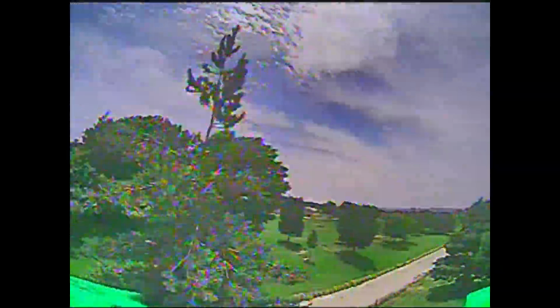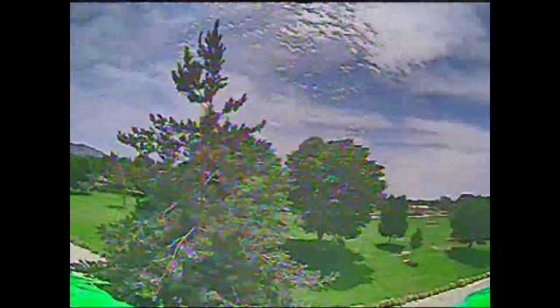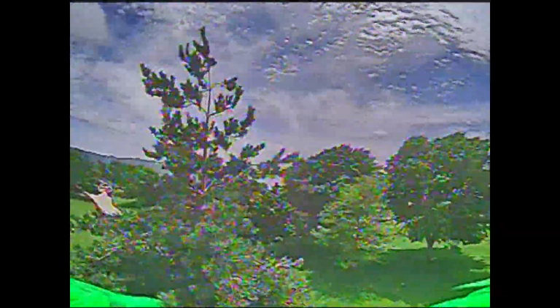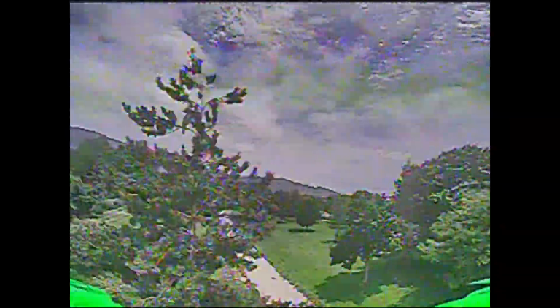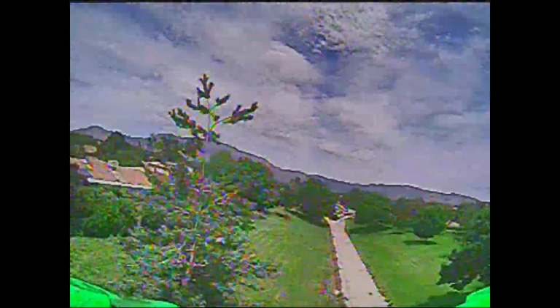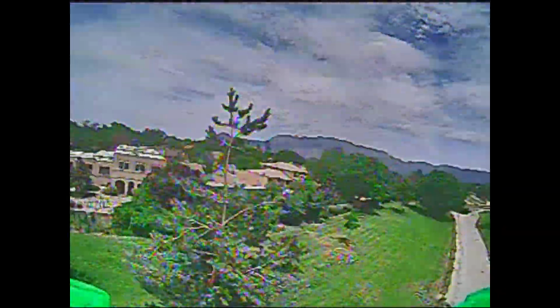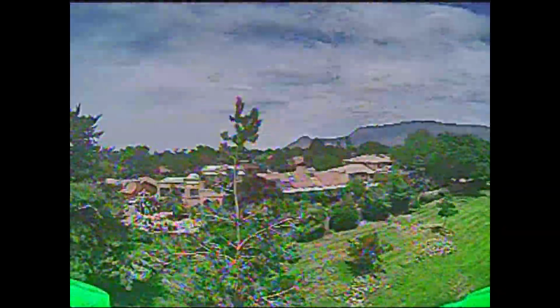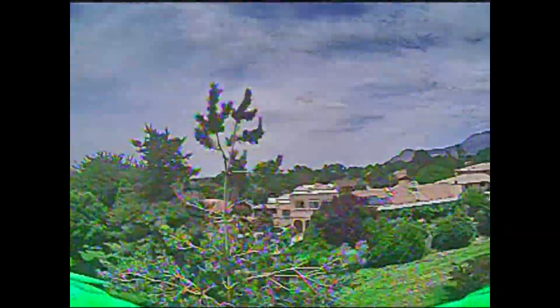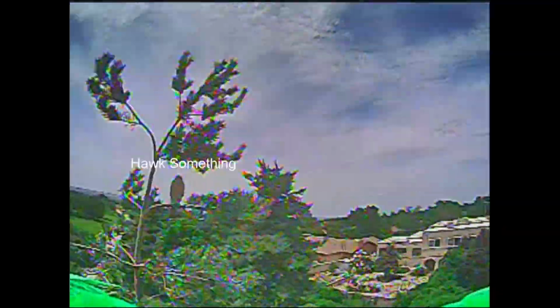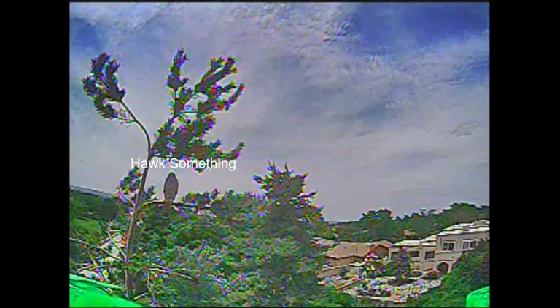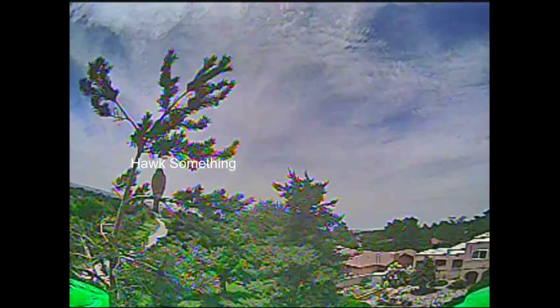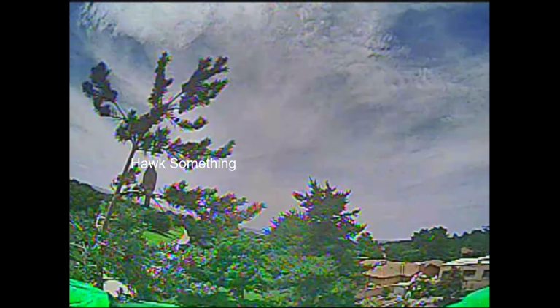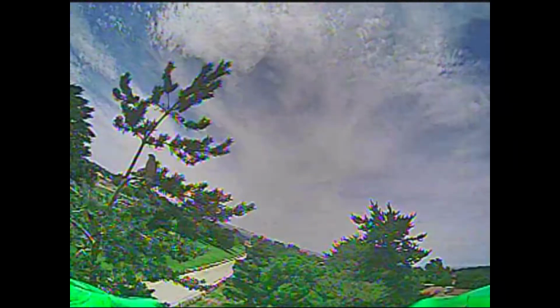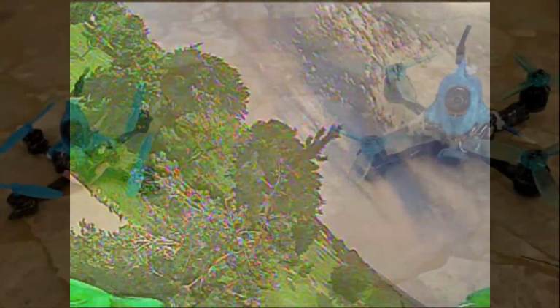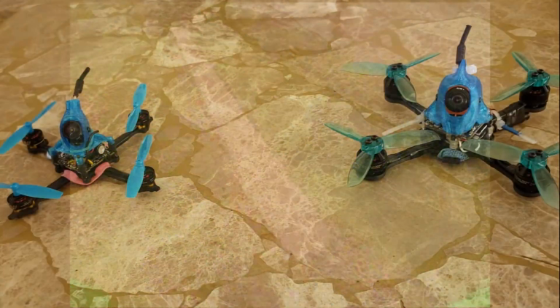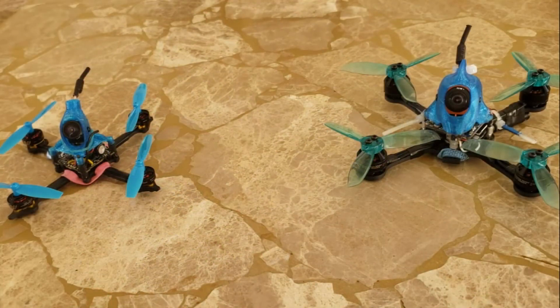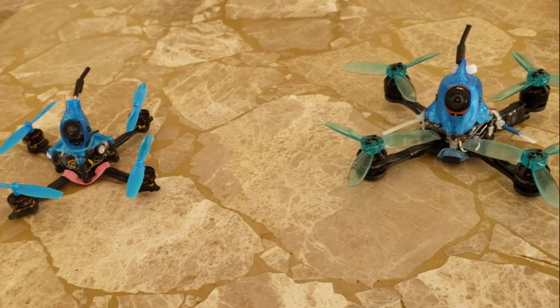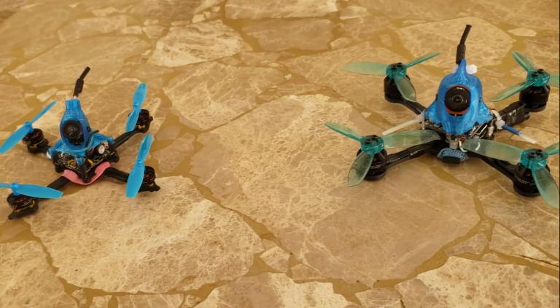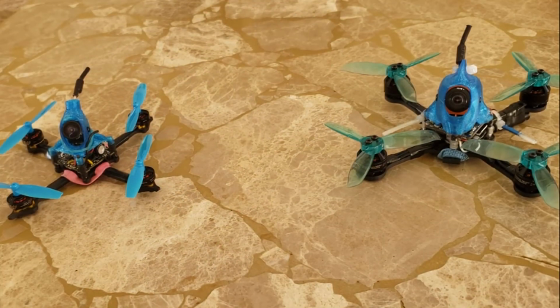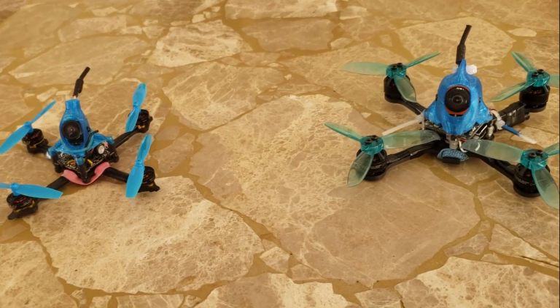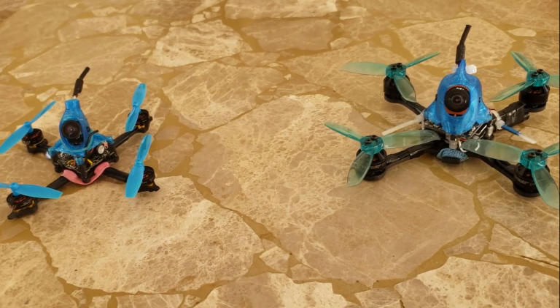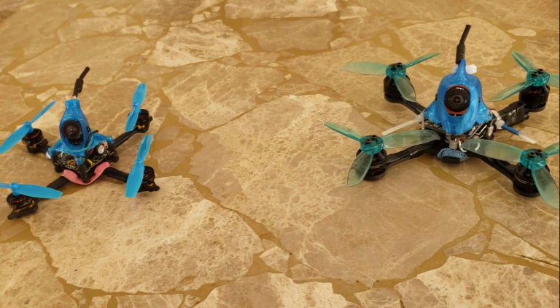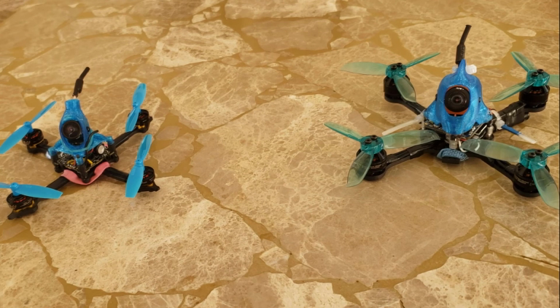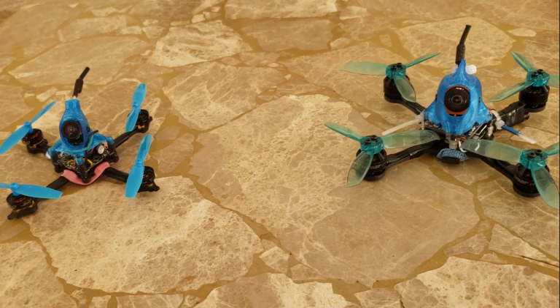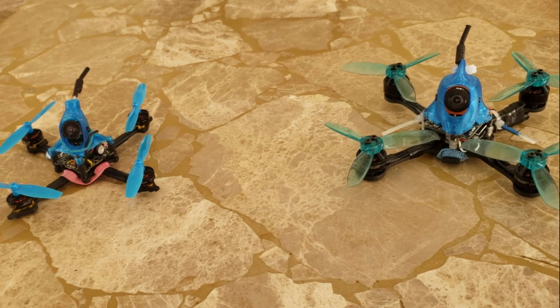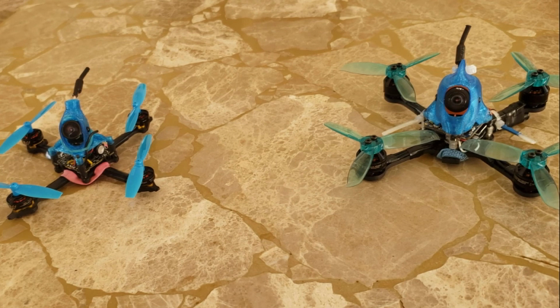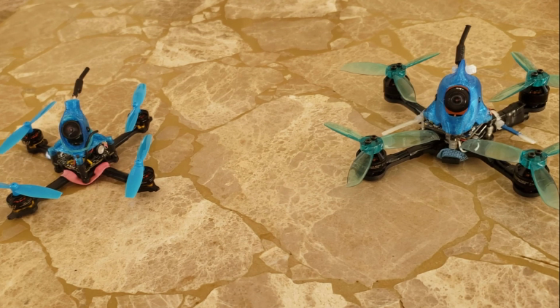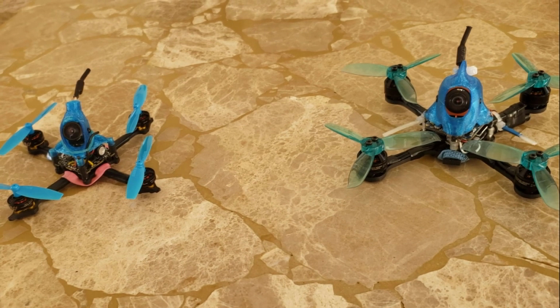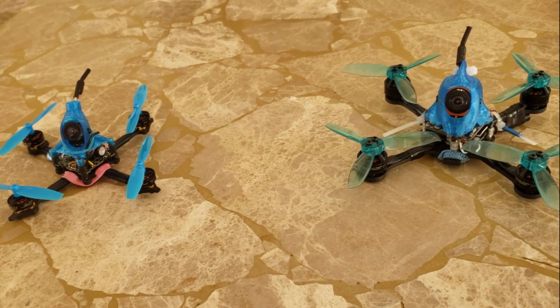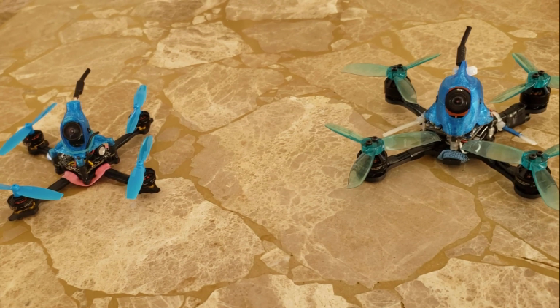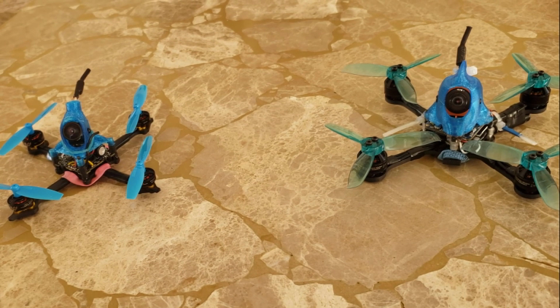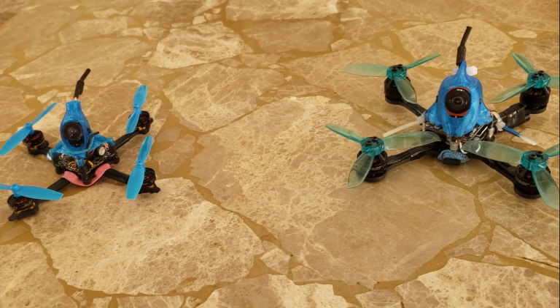This 3-inch fly circles around the new Emax Hawk something? Hey guys, it's Phil with another video. This one is toothpick themed again, as I've got something new to share.